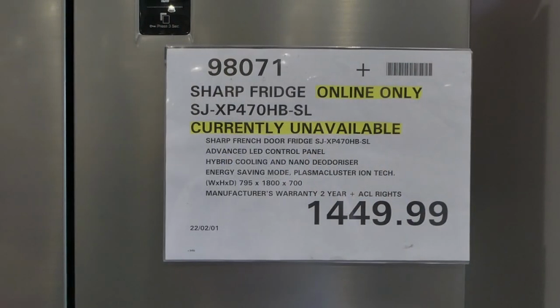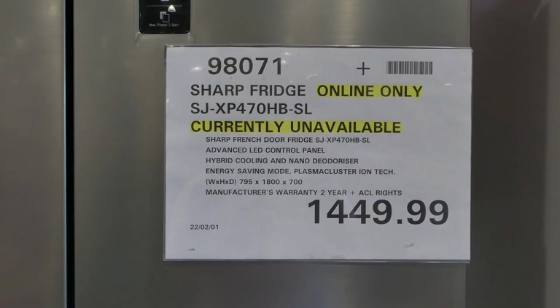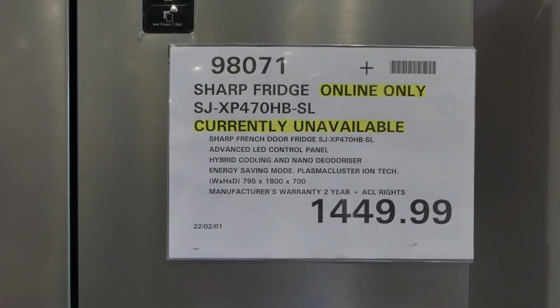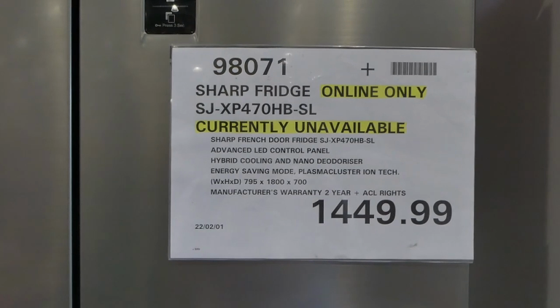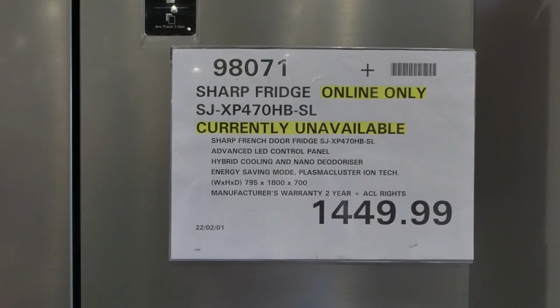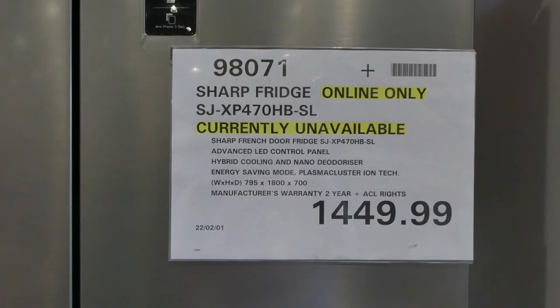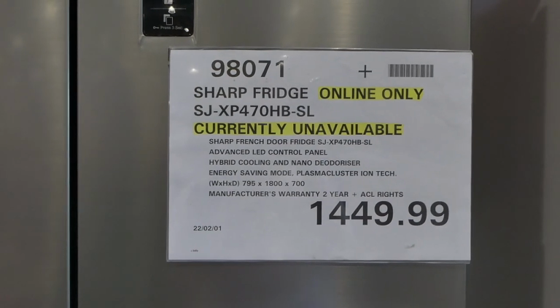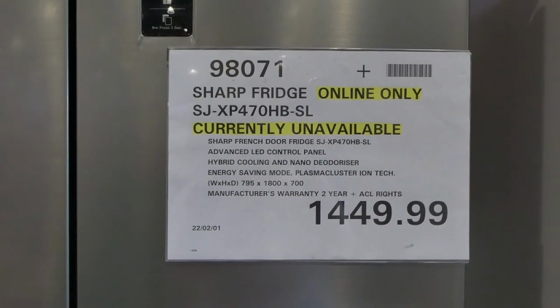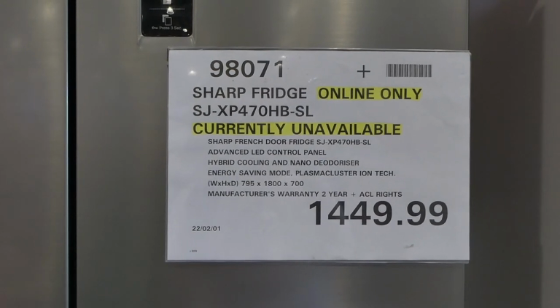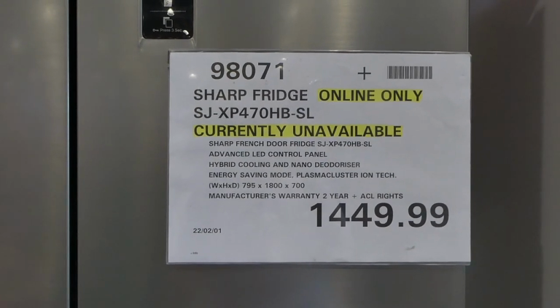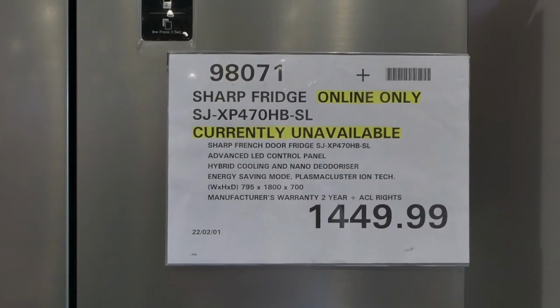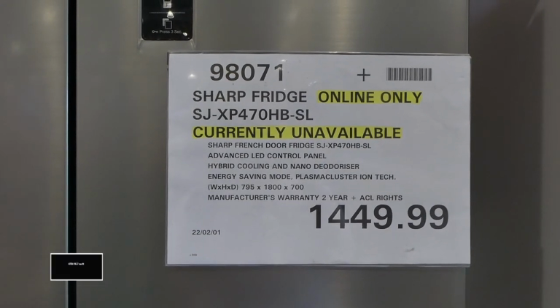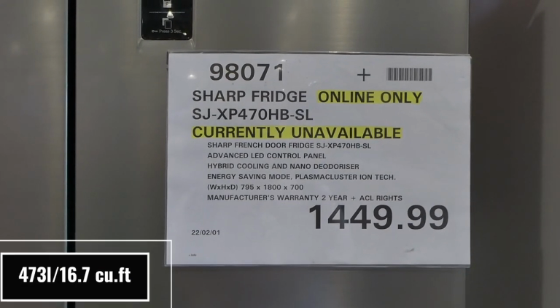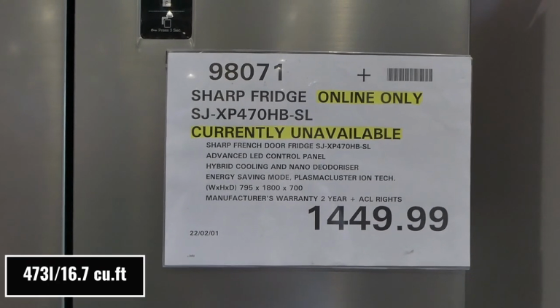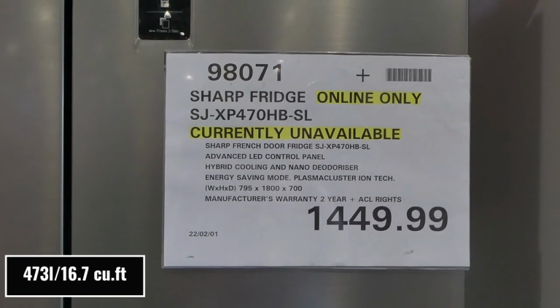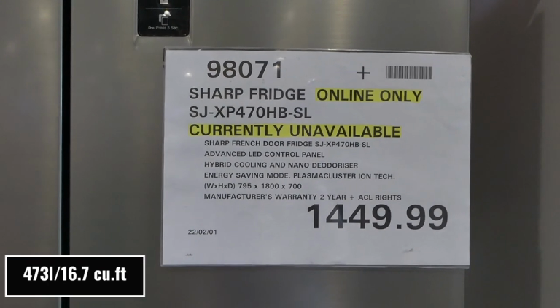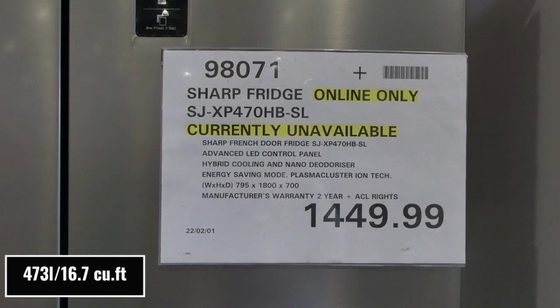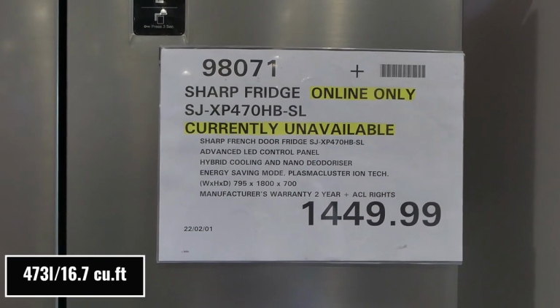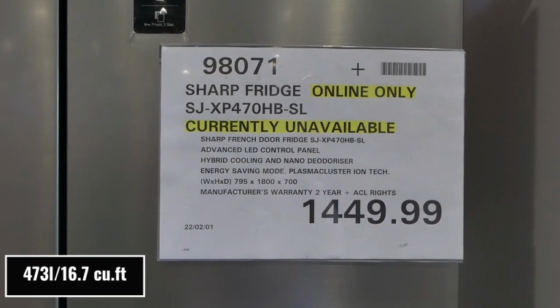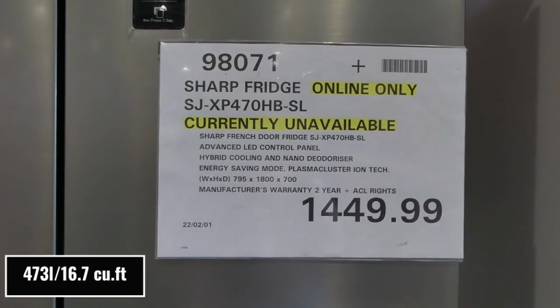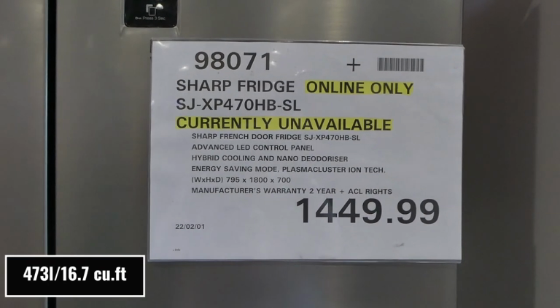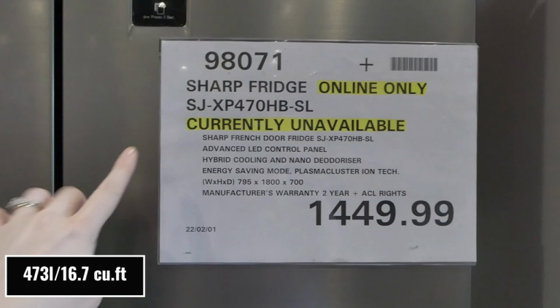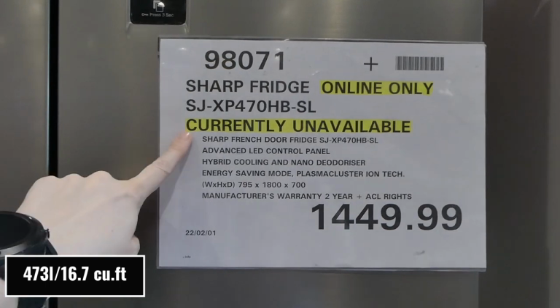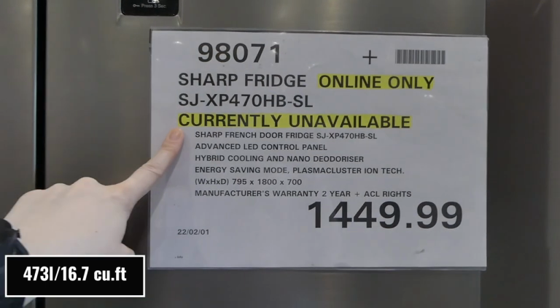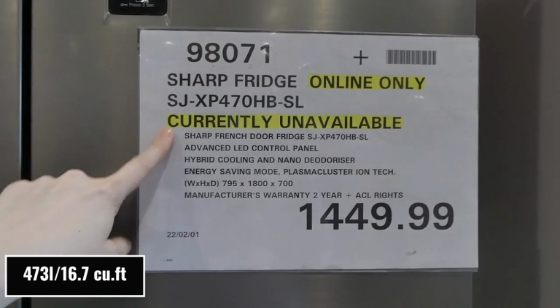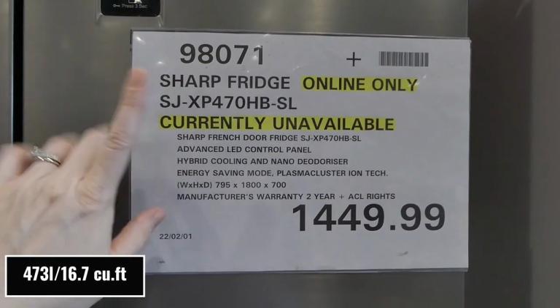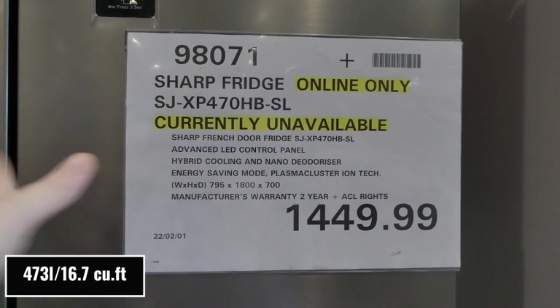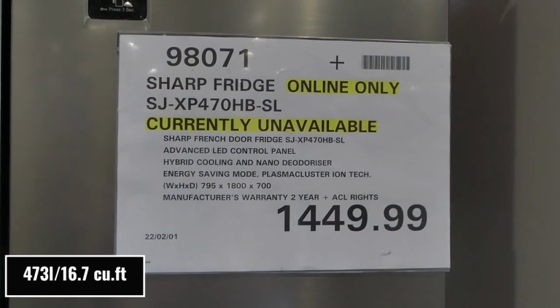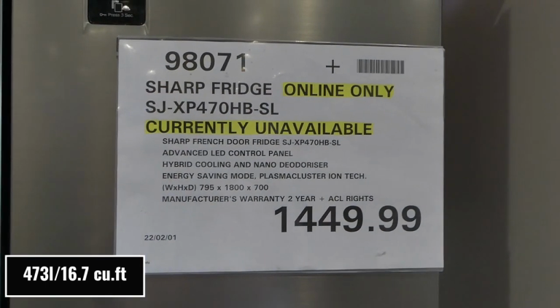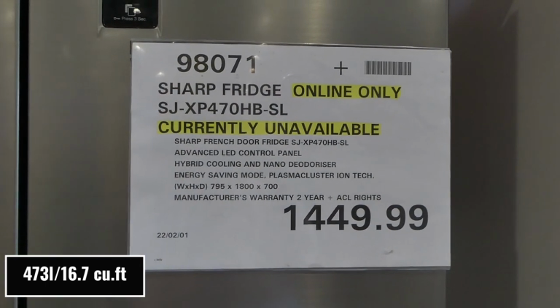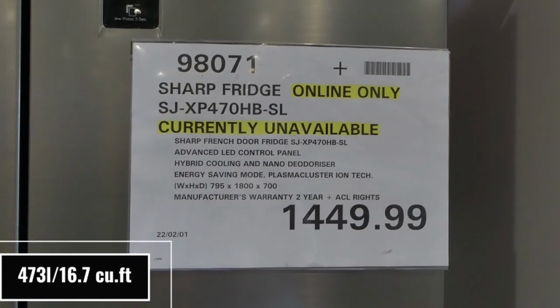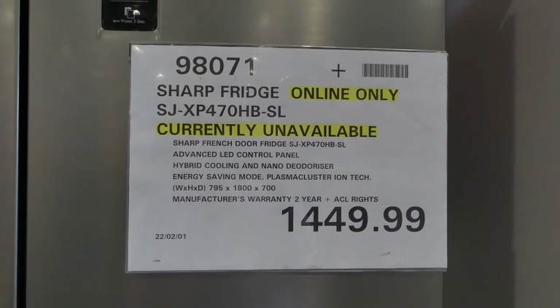Costco has quite a few new appliances in store. This is the Sharp fridge — it's online only. It does say it's currently unavailable, but it is going to come back in stock.